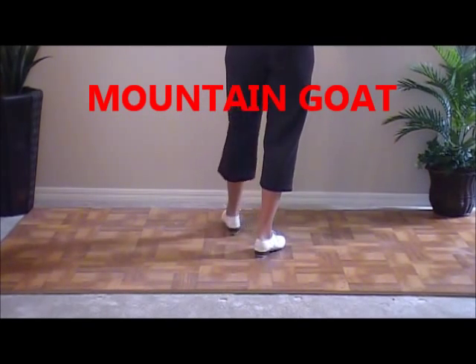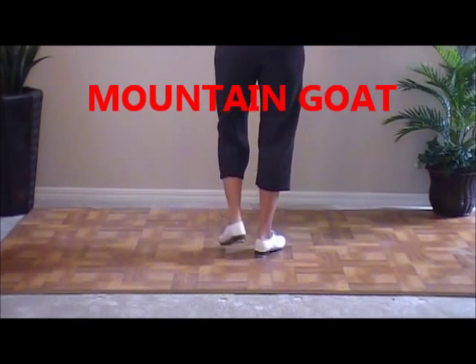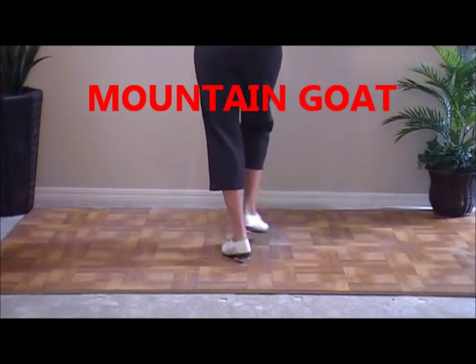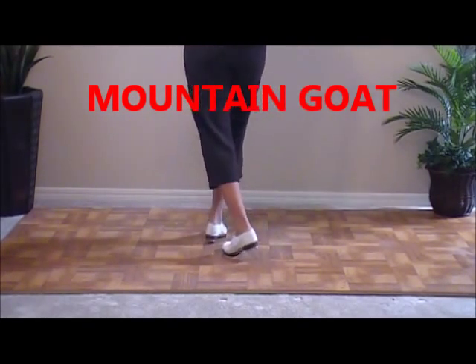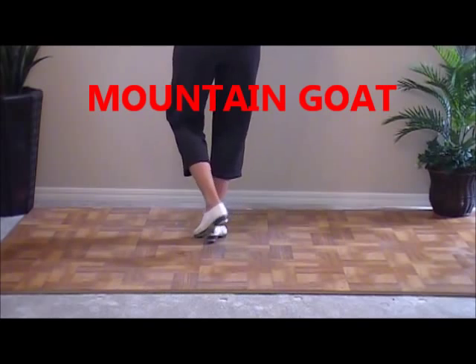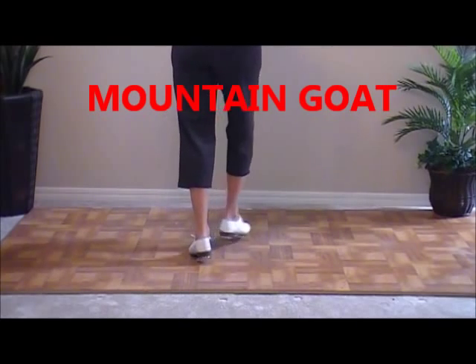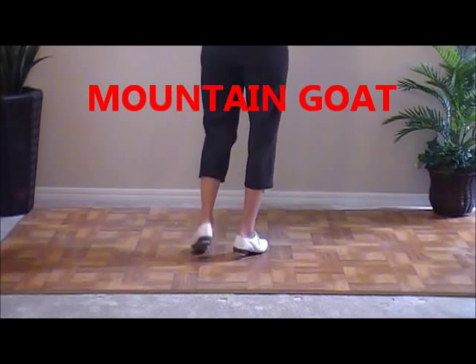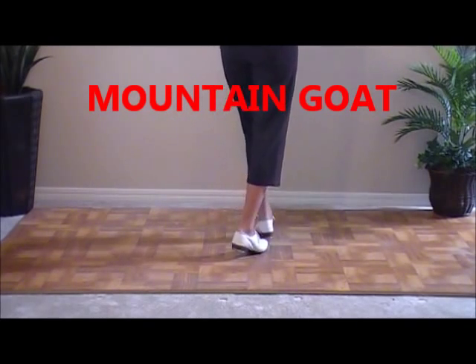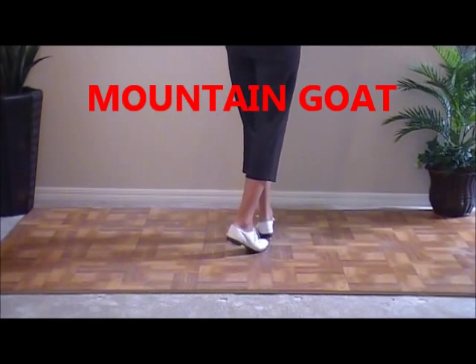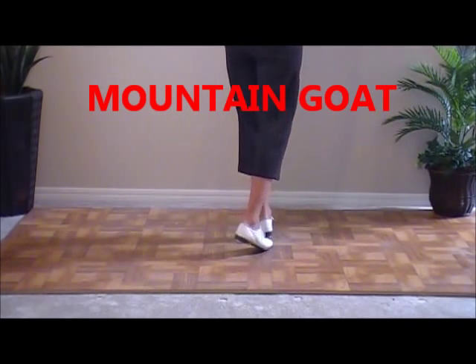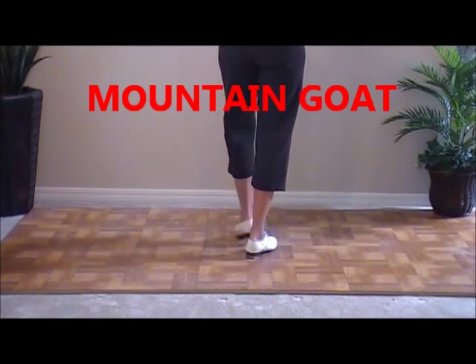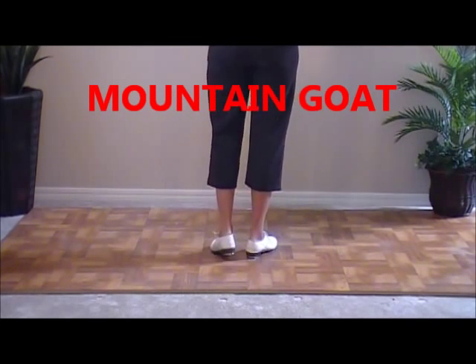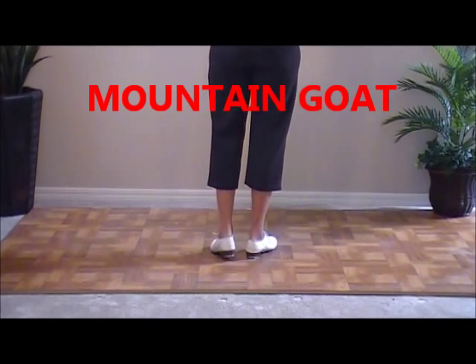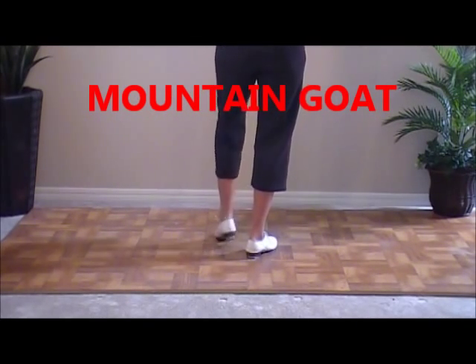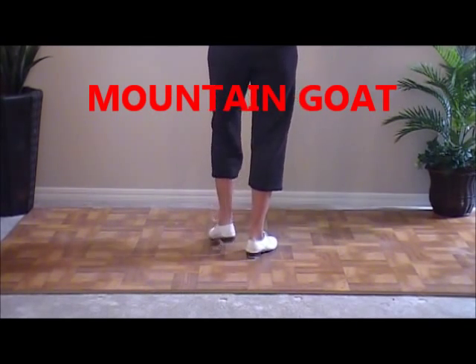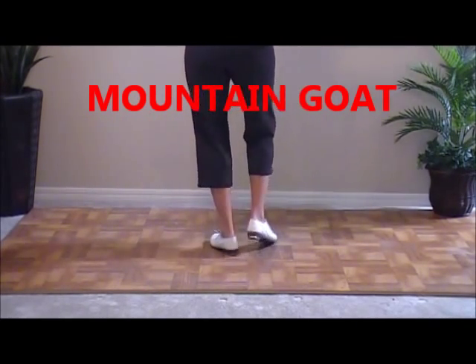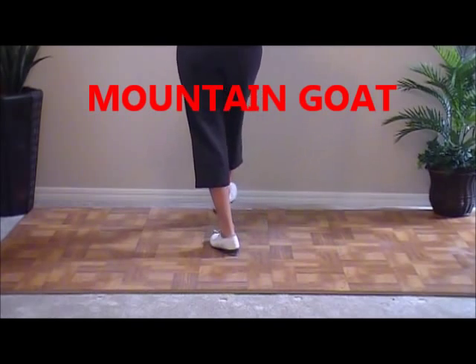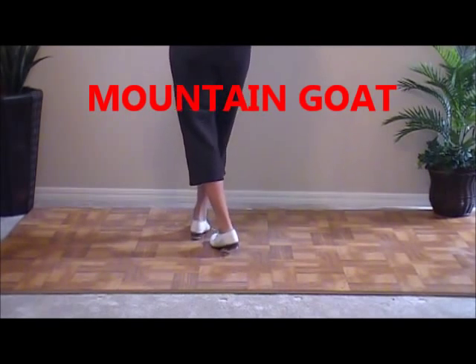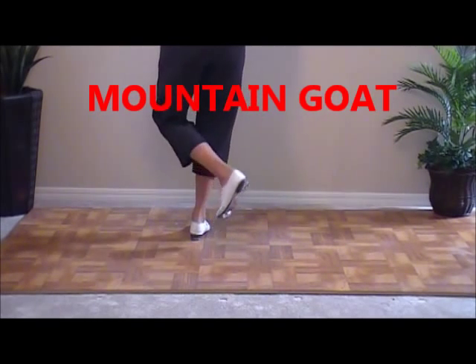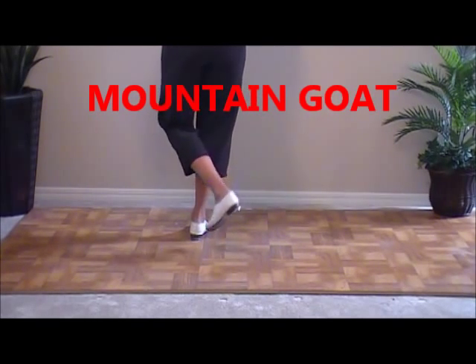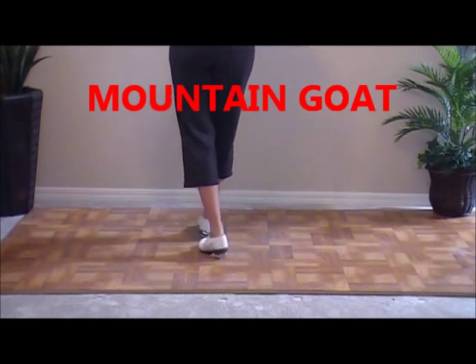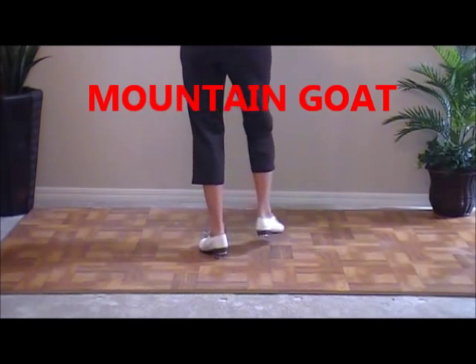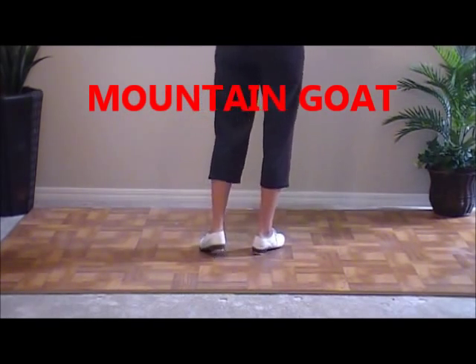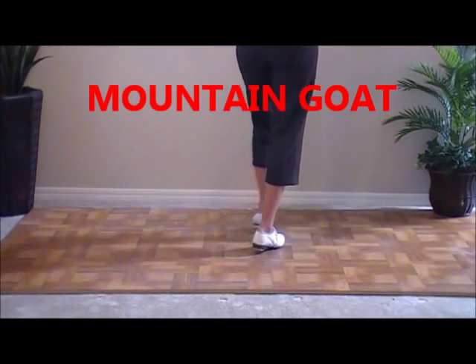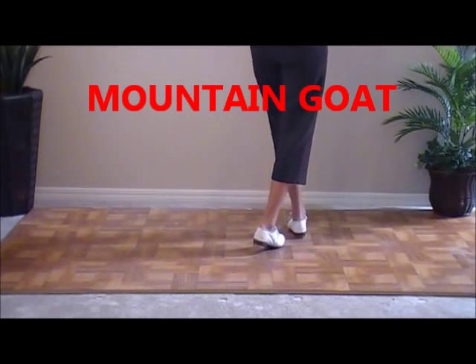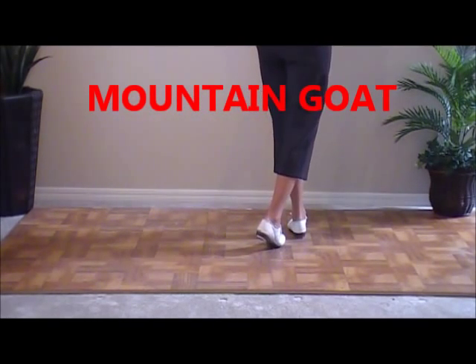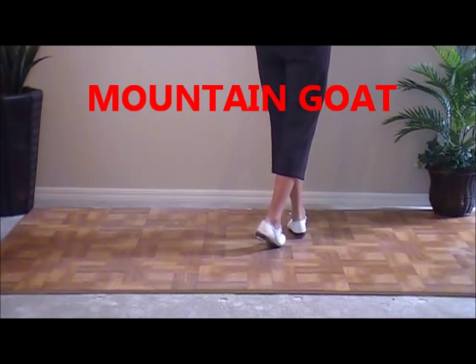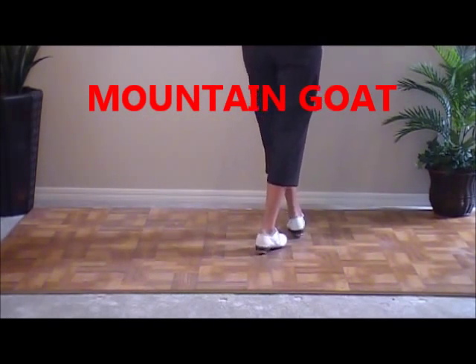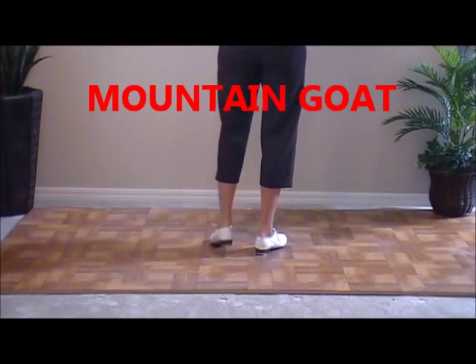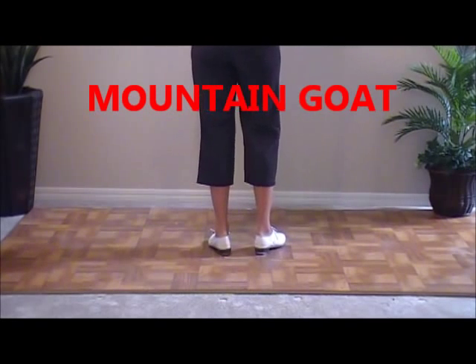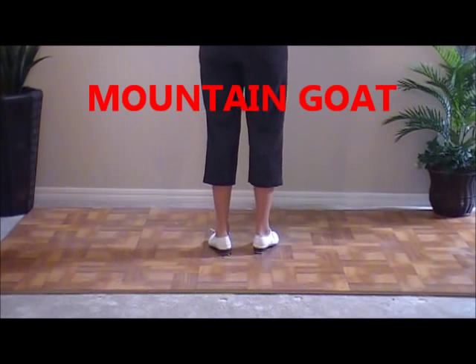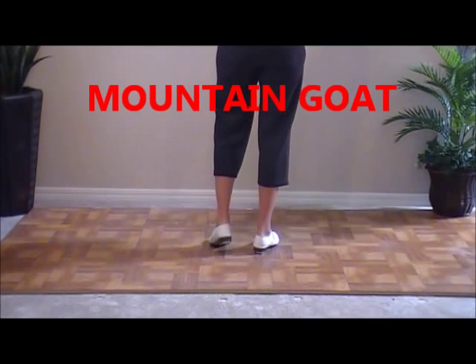Double step. One, two, three, four — four jogs. Double step. In front, behind, side, in front. Opposite of a jog.